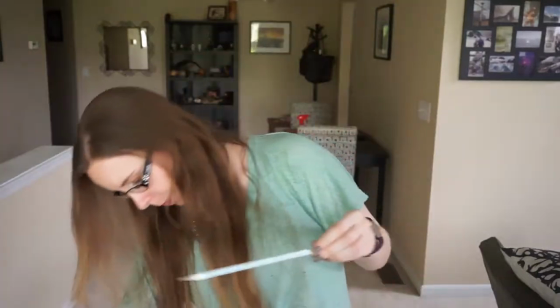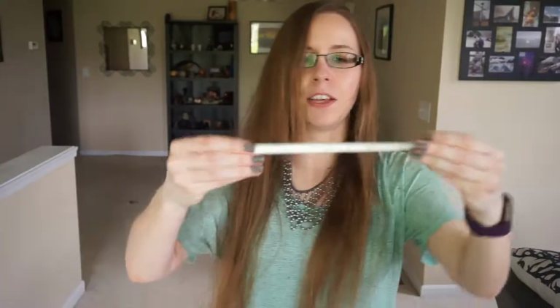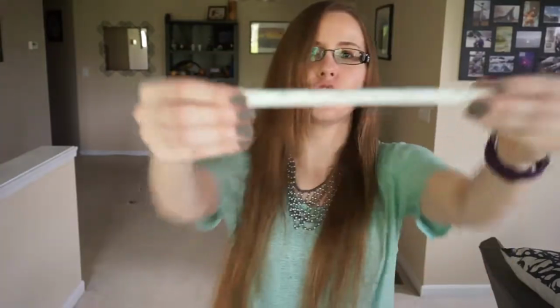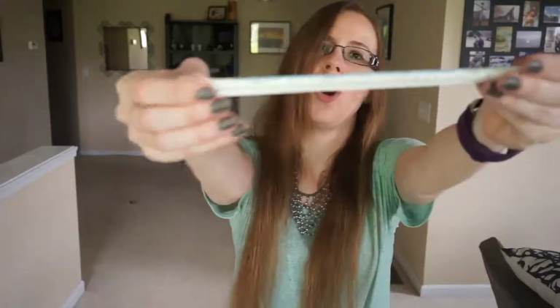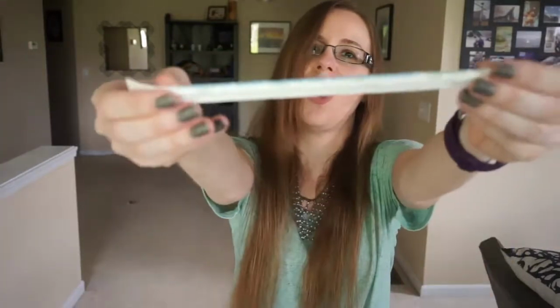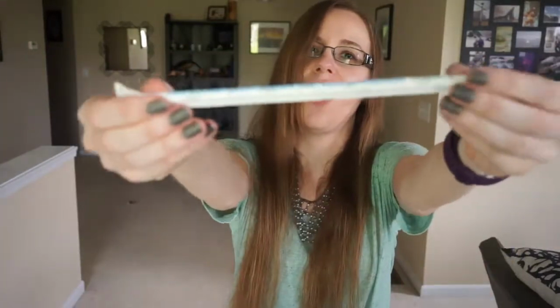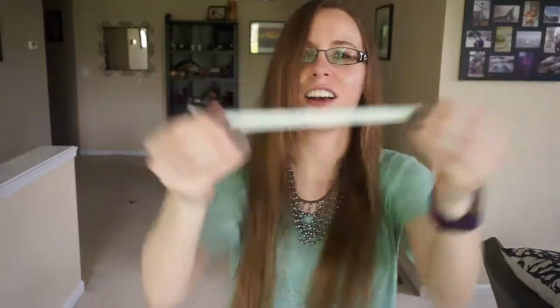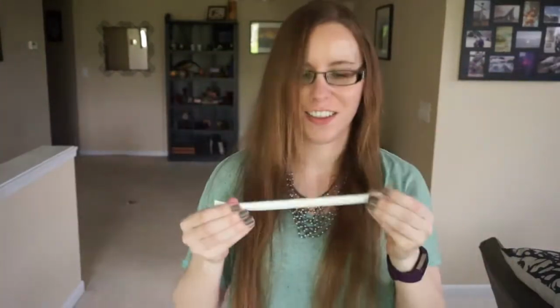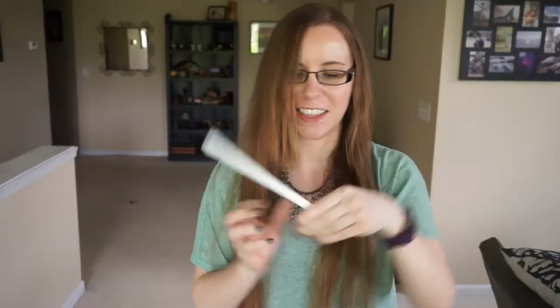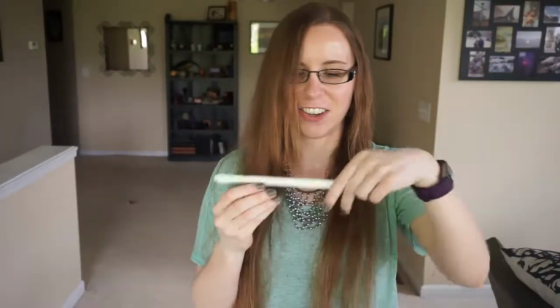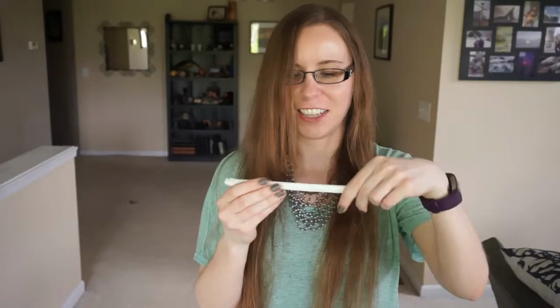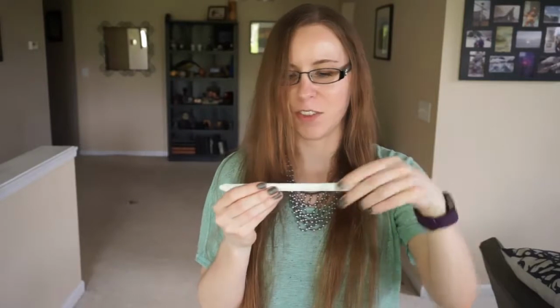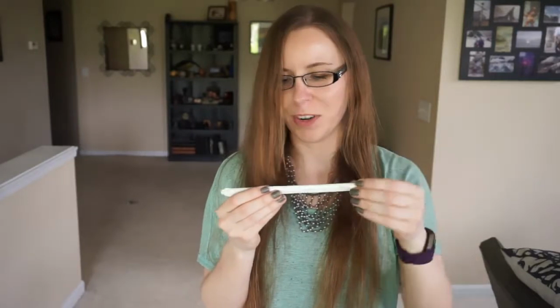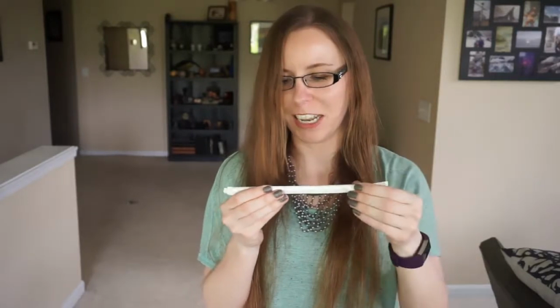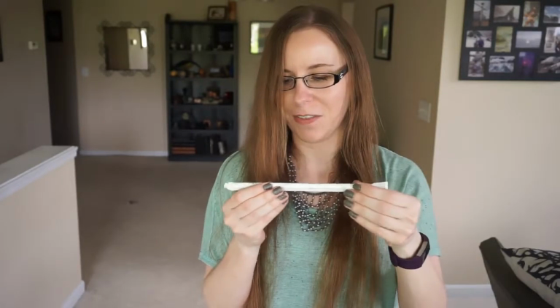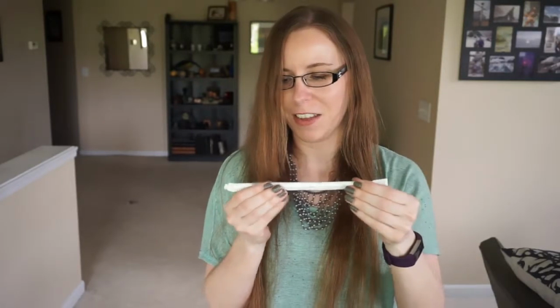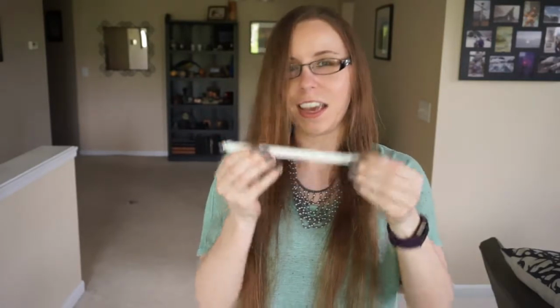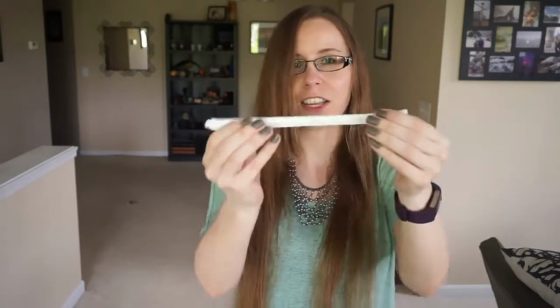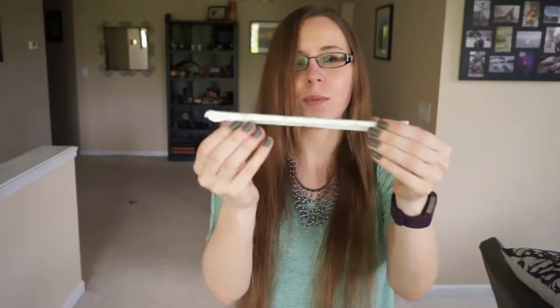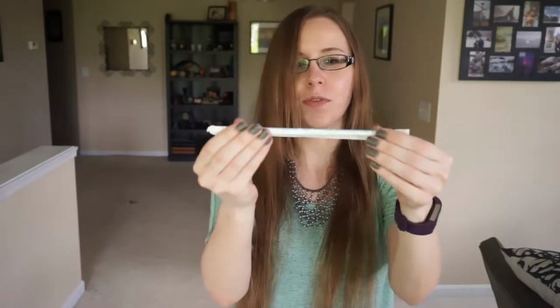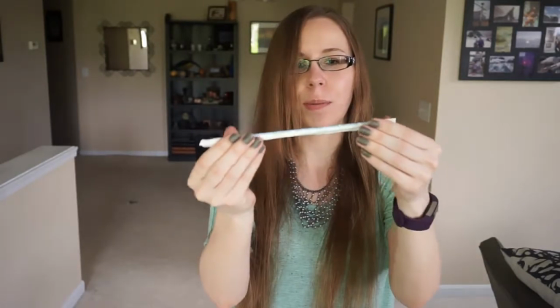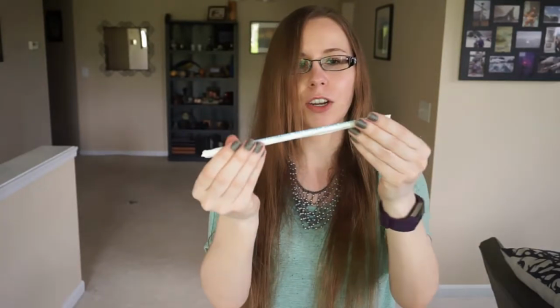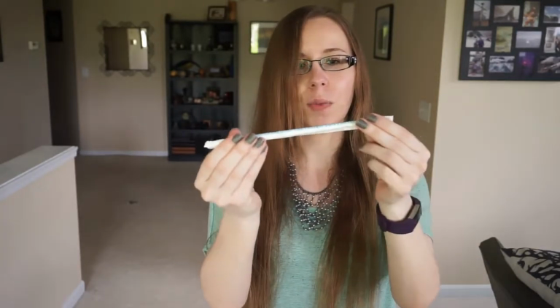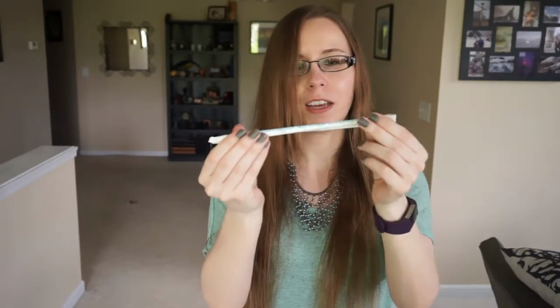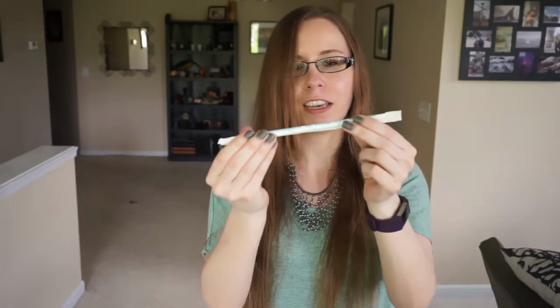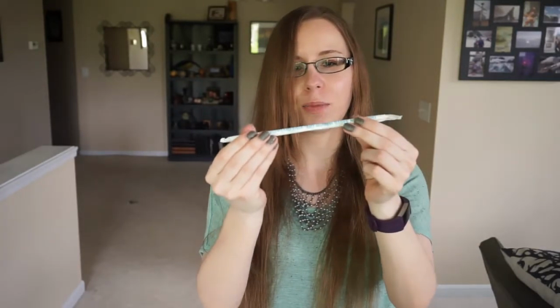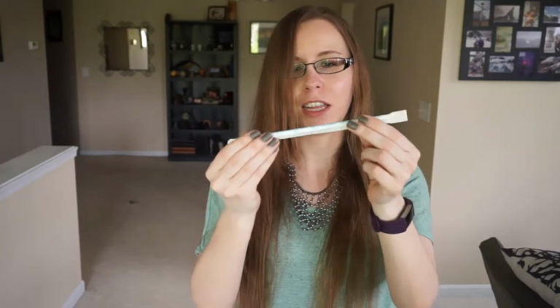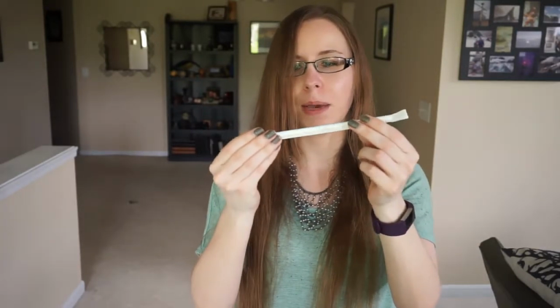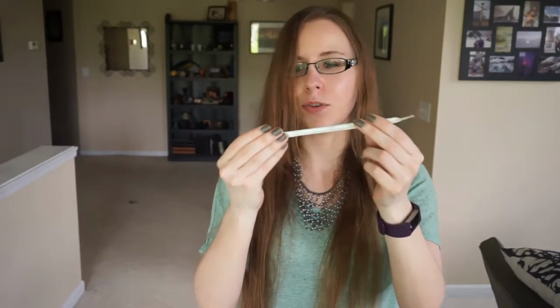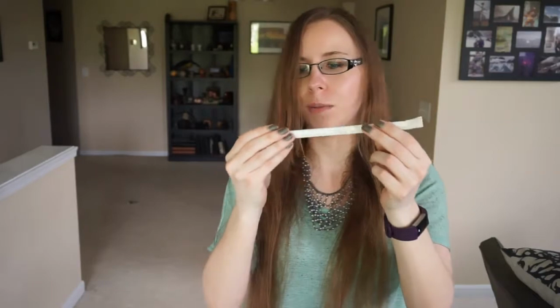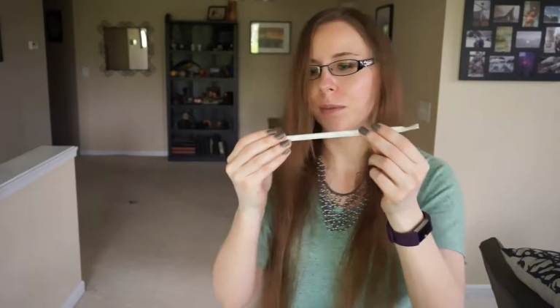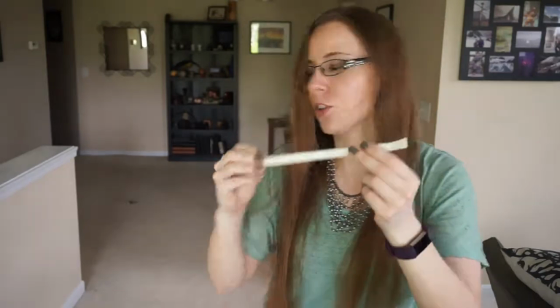There's also a straw. This straw saves marine life, and it does feel pretty firm. I'm not going to open it — I think it's probably a paper straw, but I'm not sure.